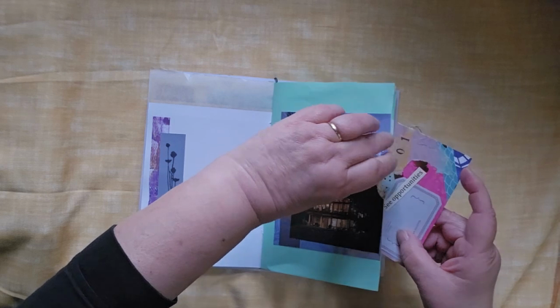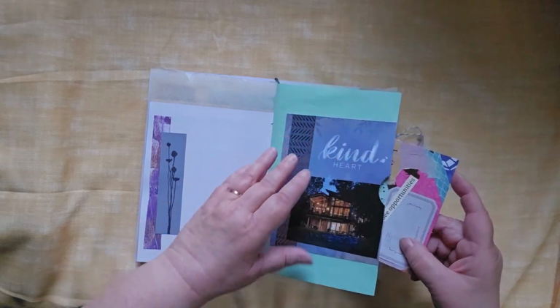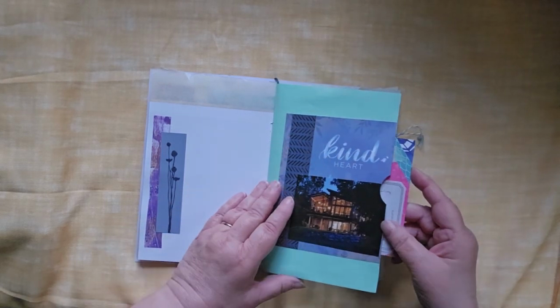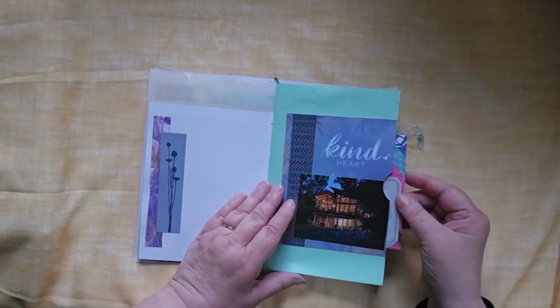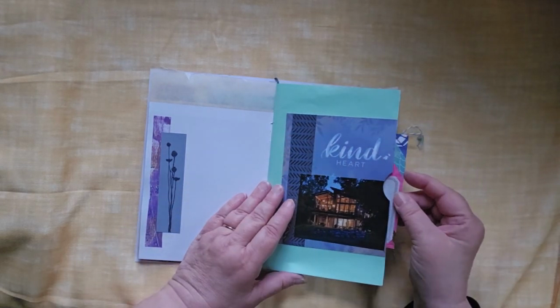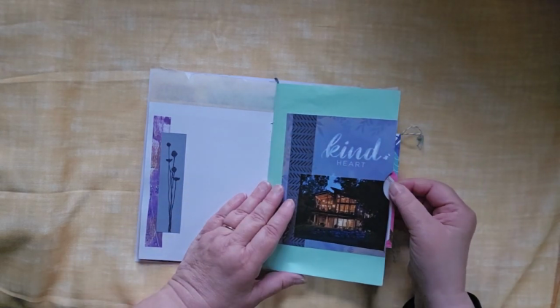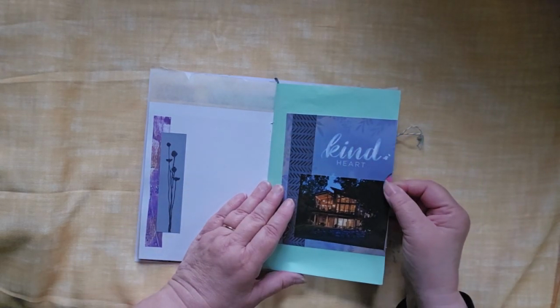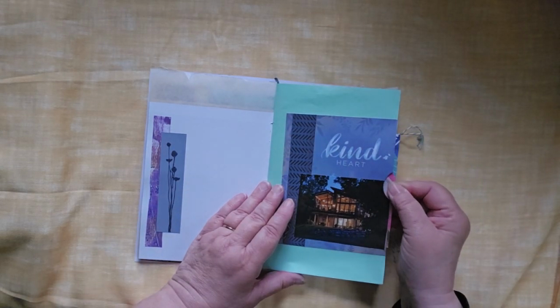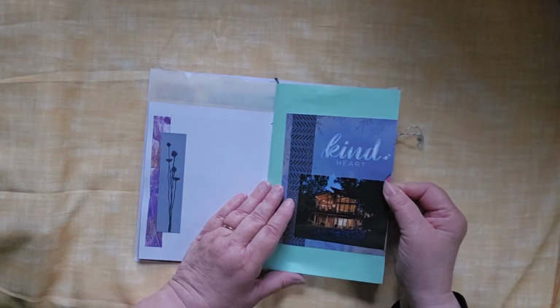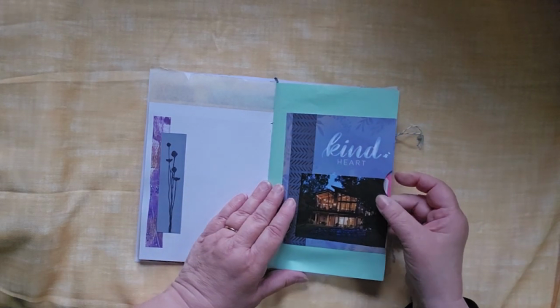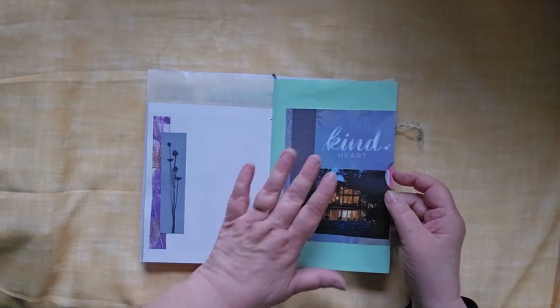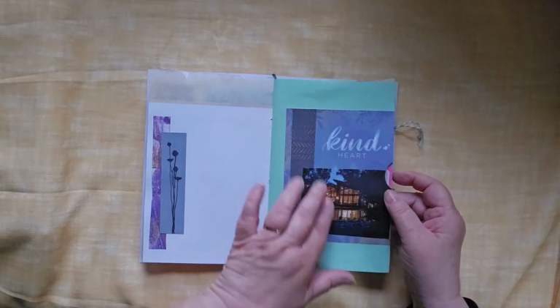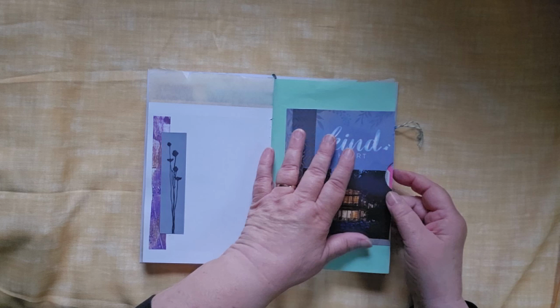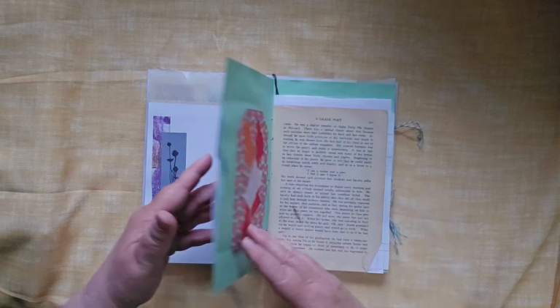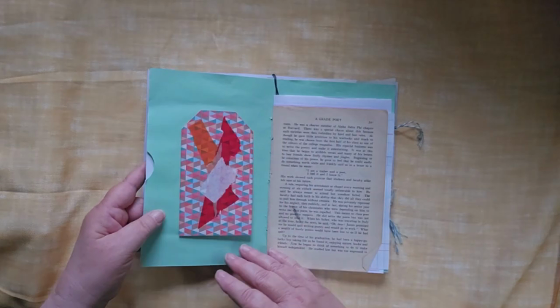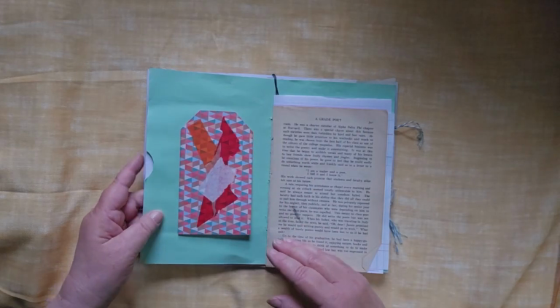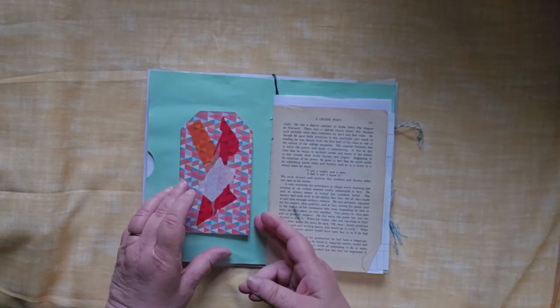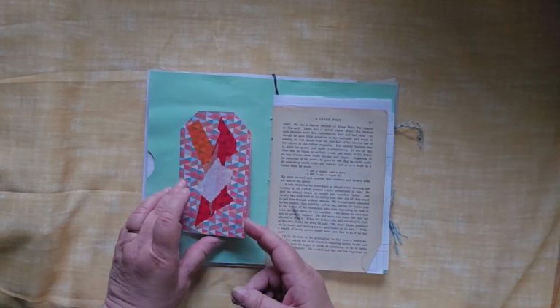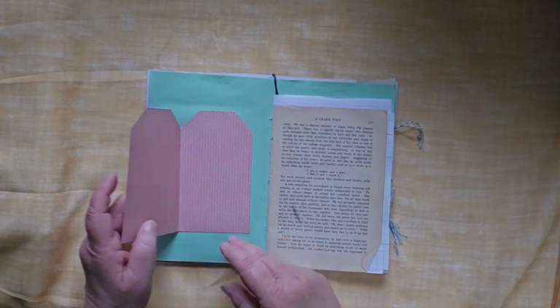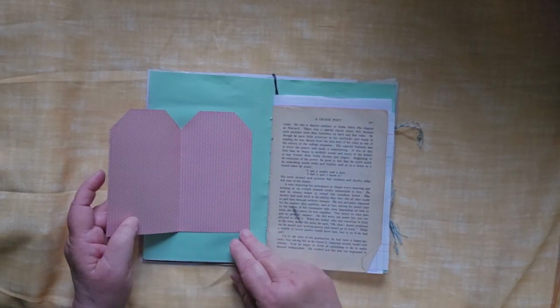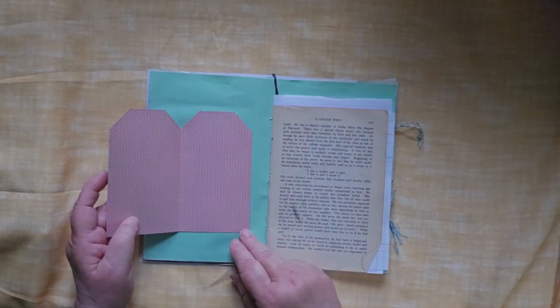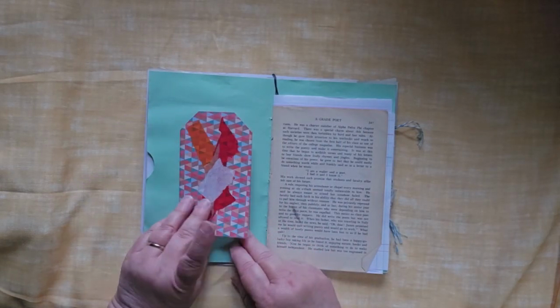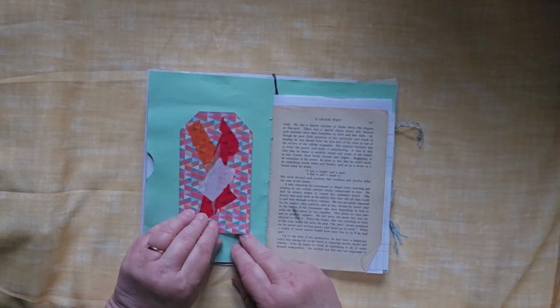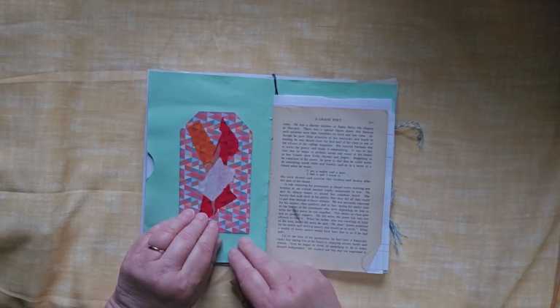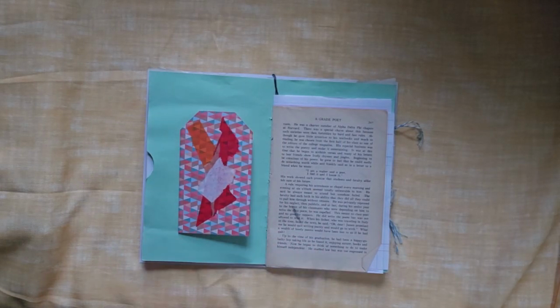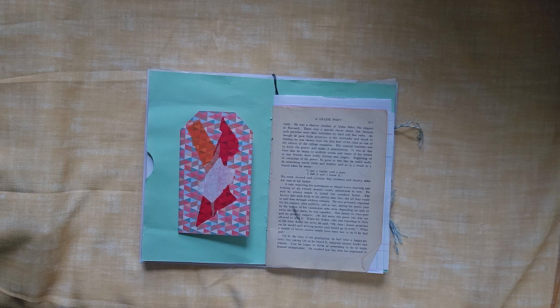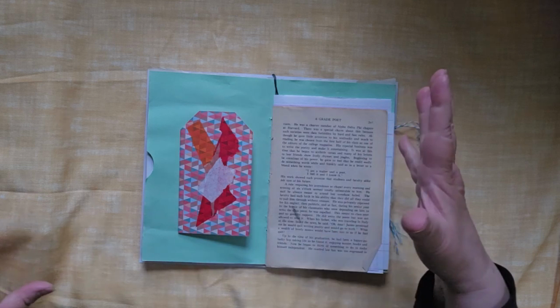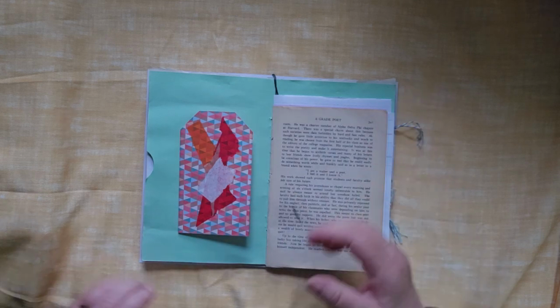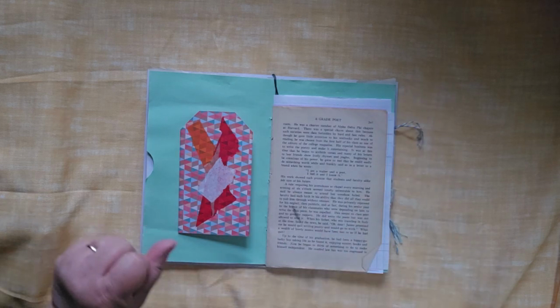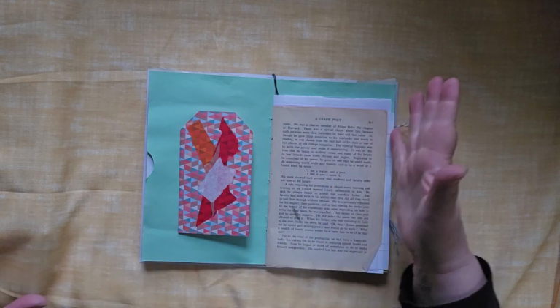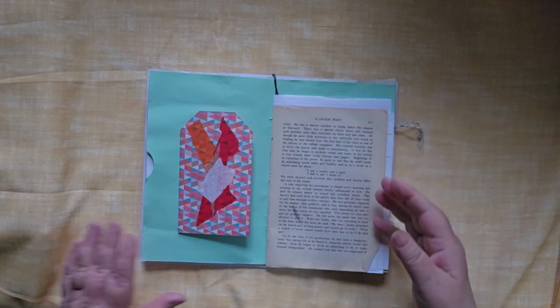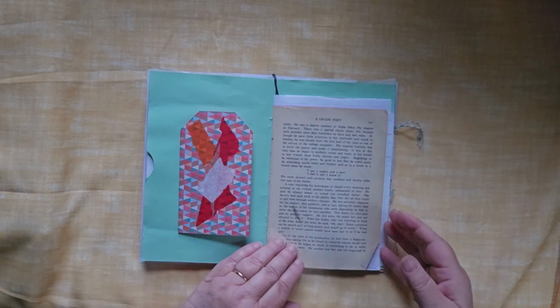A lot of these pieces — if you have been watching my channel — you watched me create some of these. This is just a little piece of more modern art.